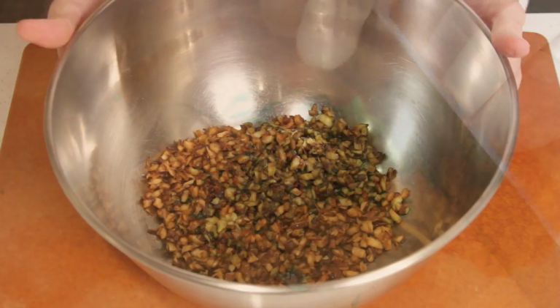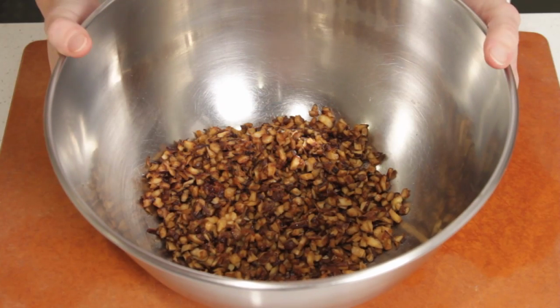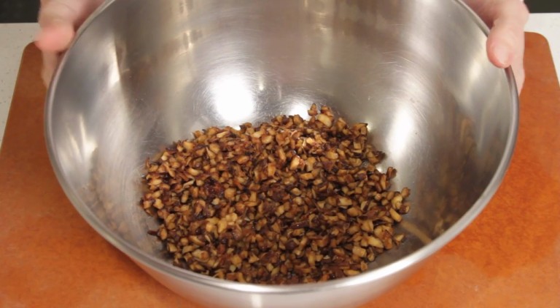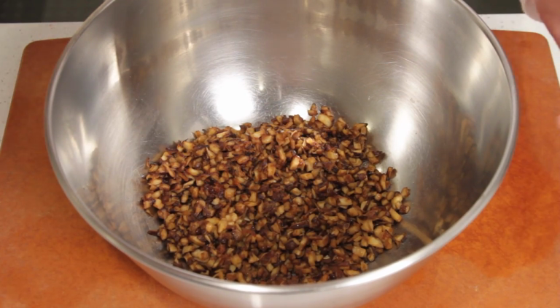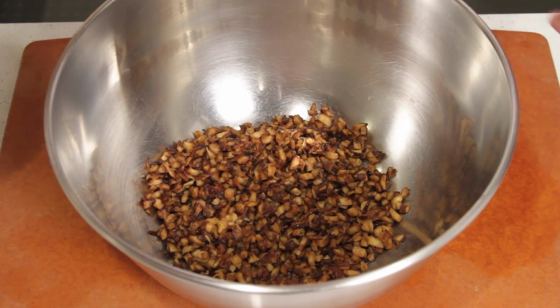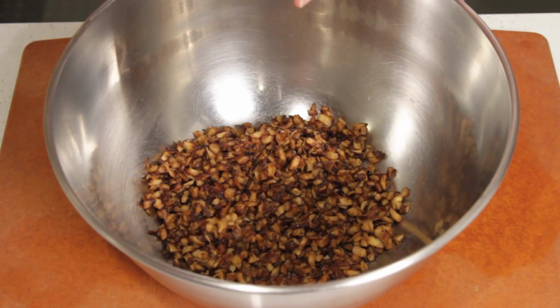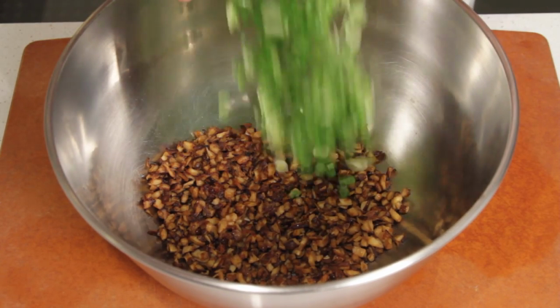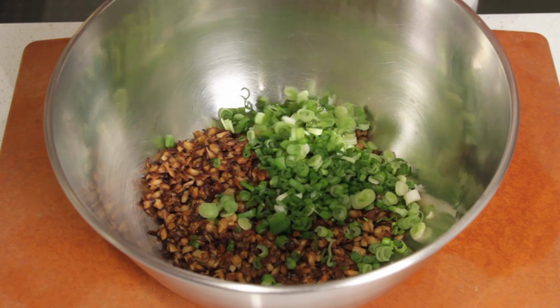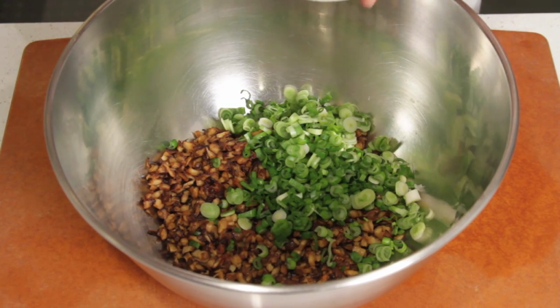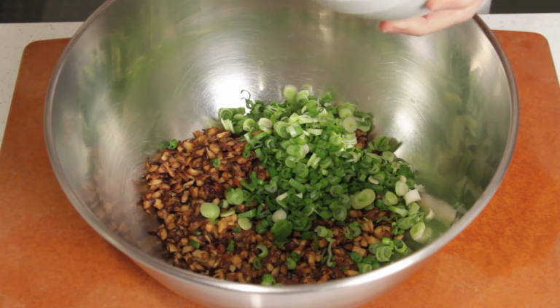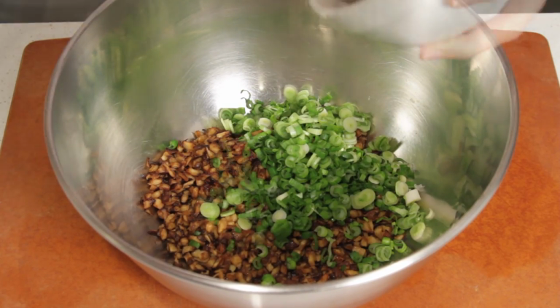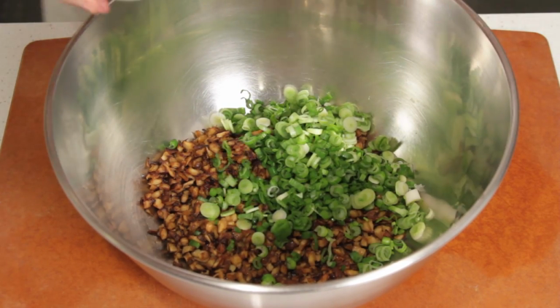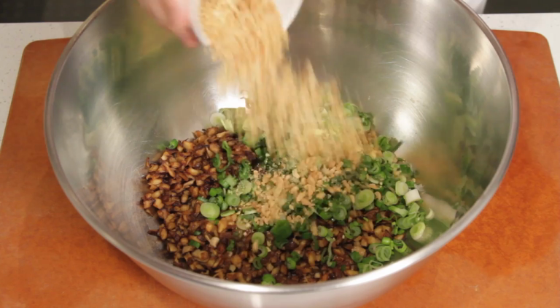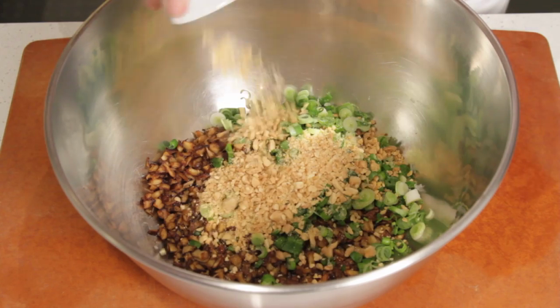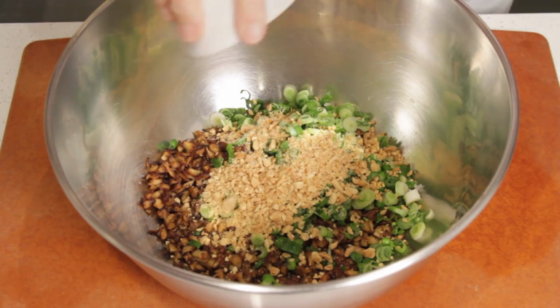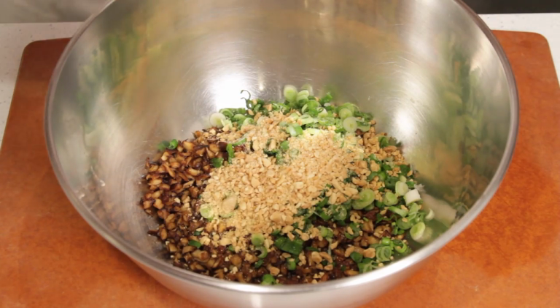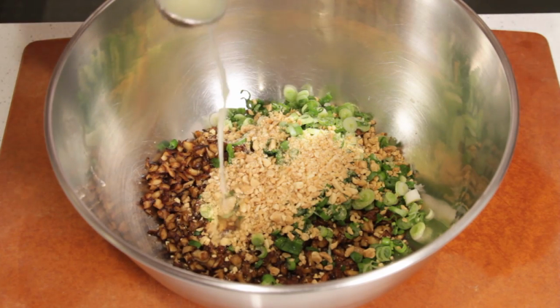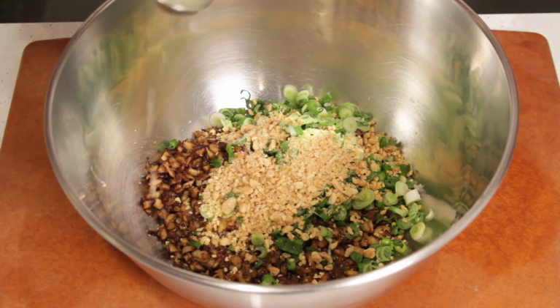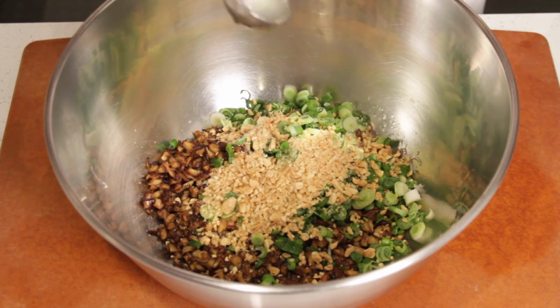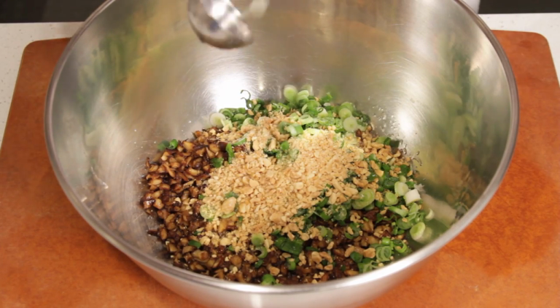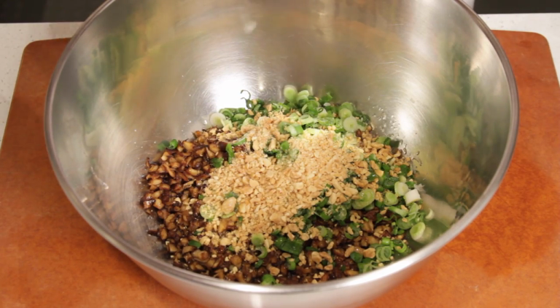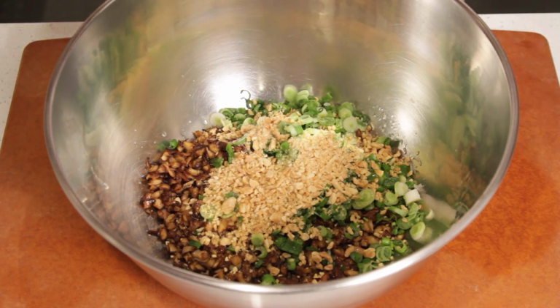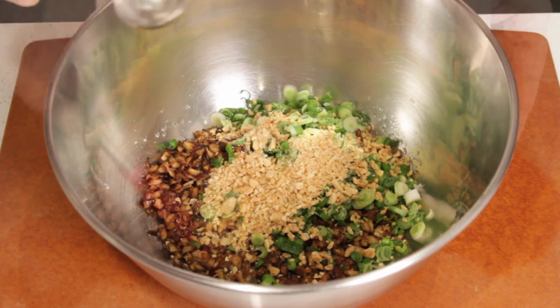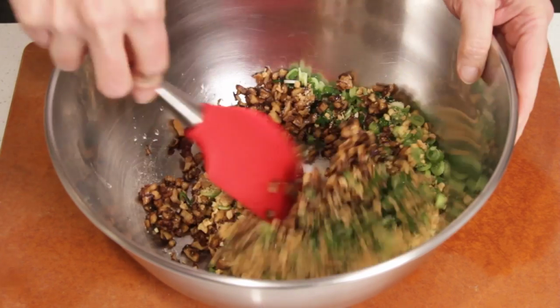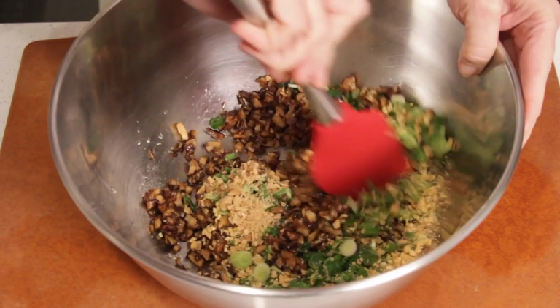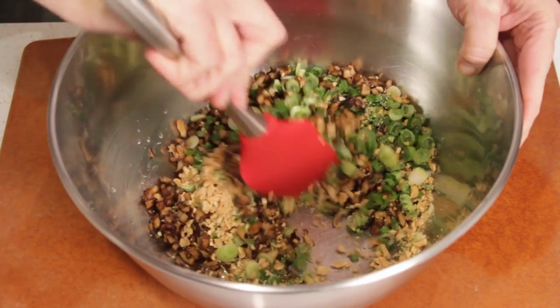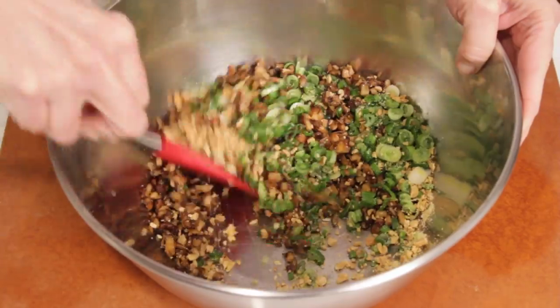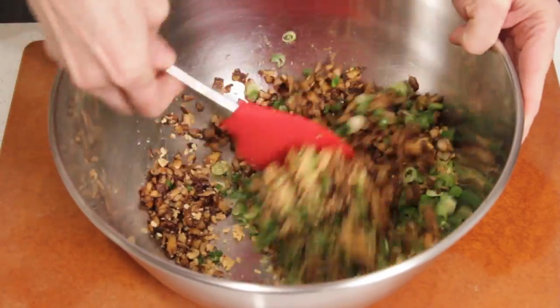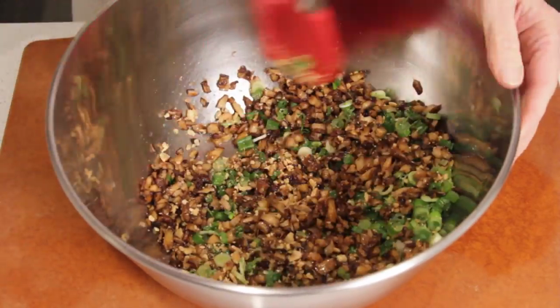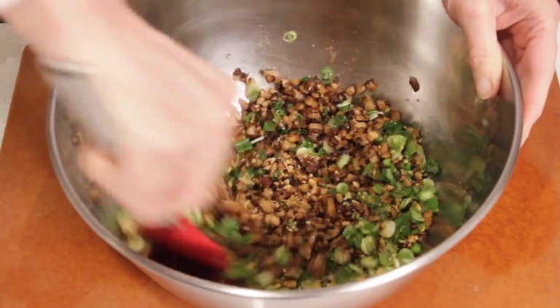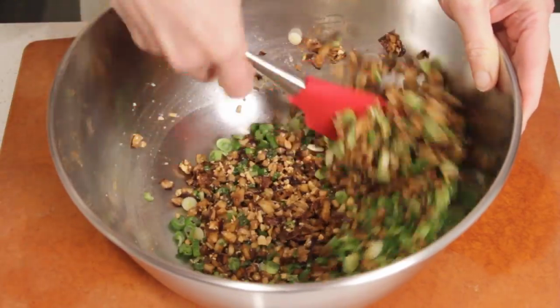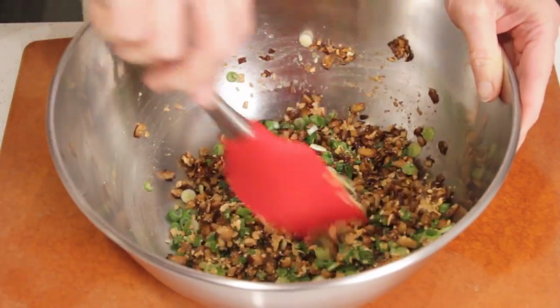Now that the mushrooms have cooled, add the scallions, chopped peanuts, and drizzle with lime juice. Stir until it's well blended.